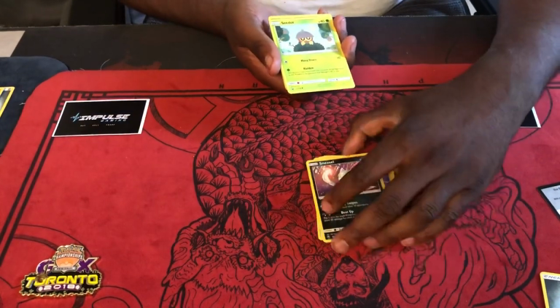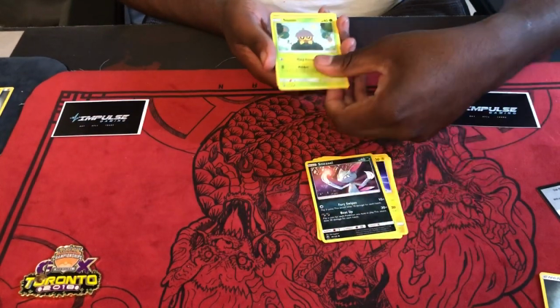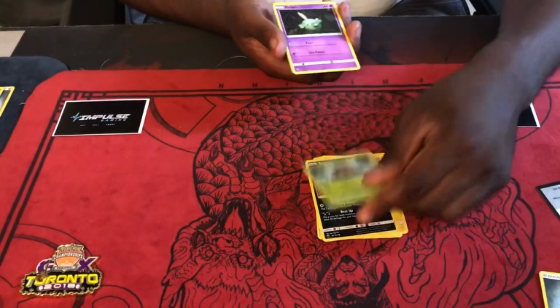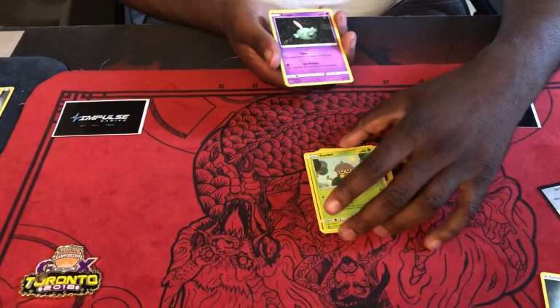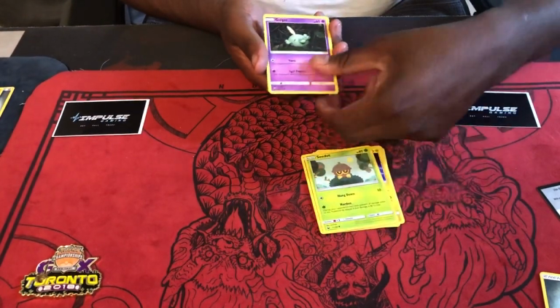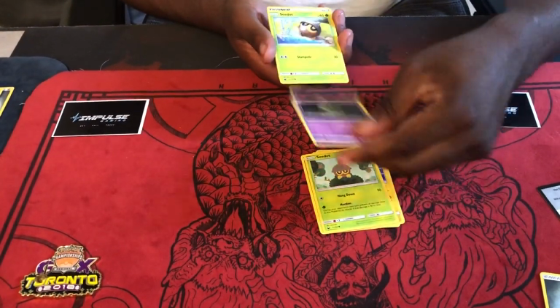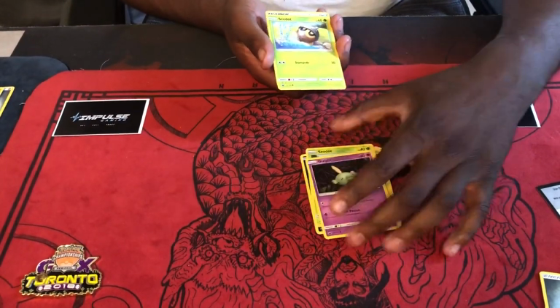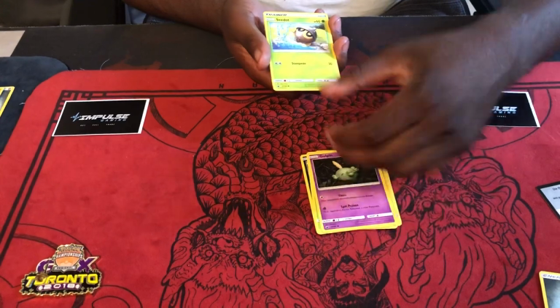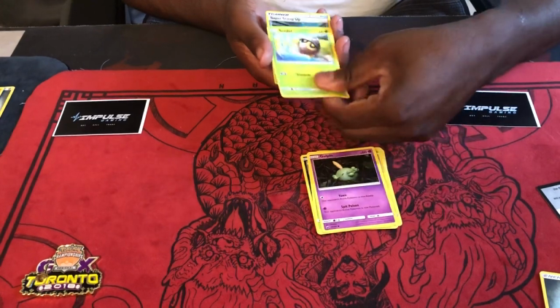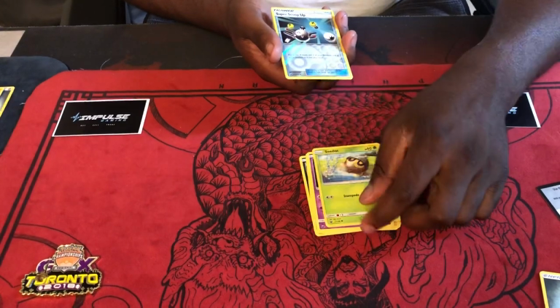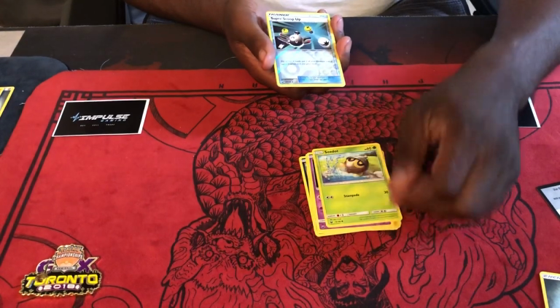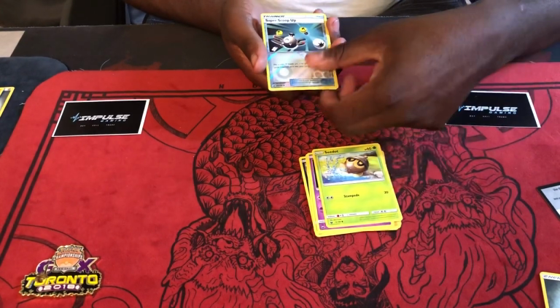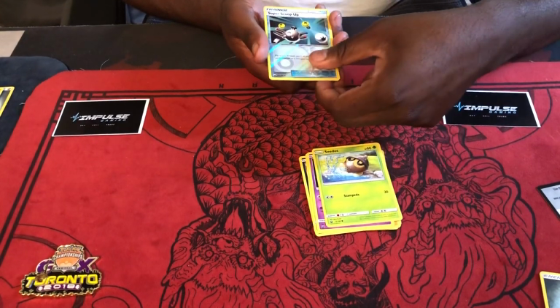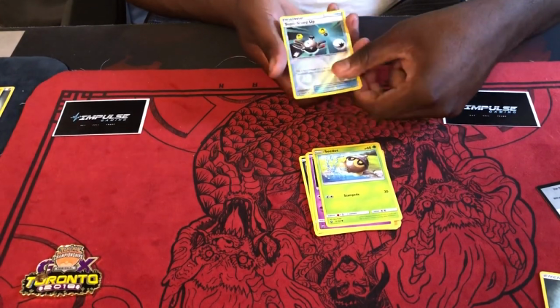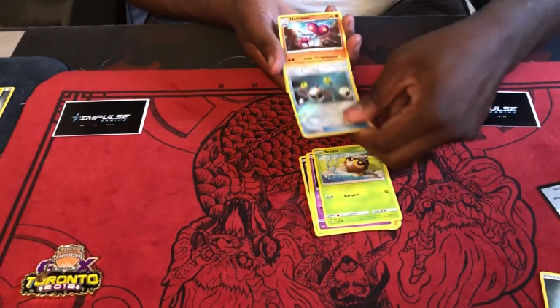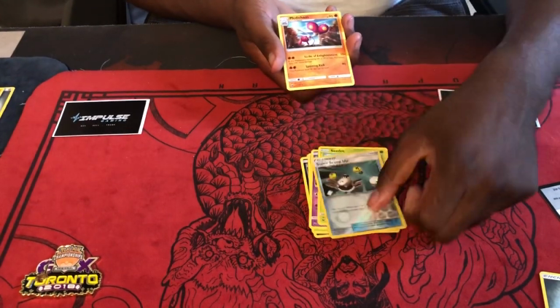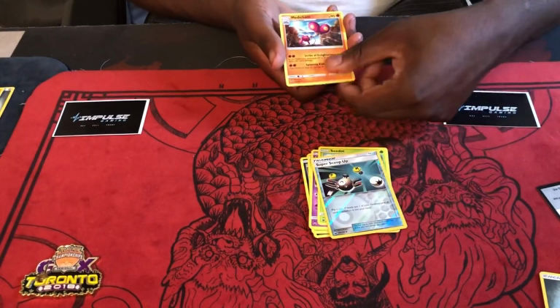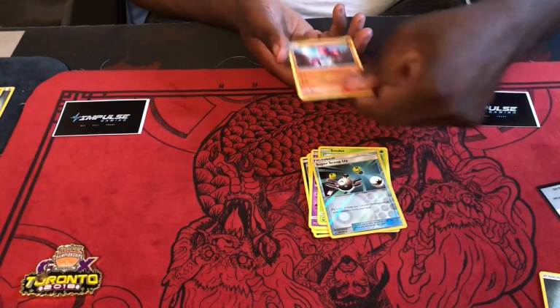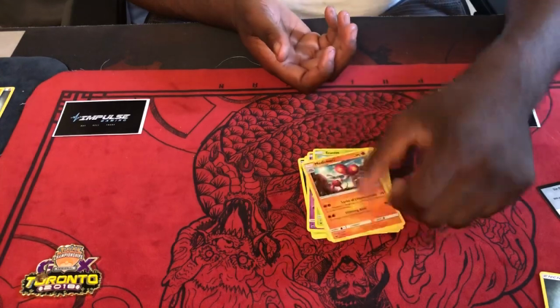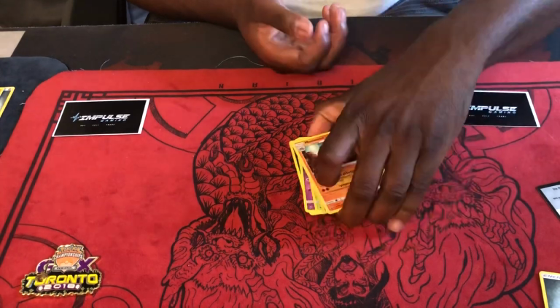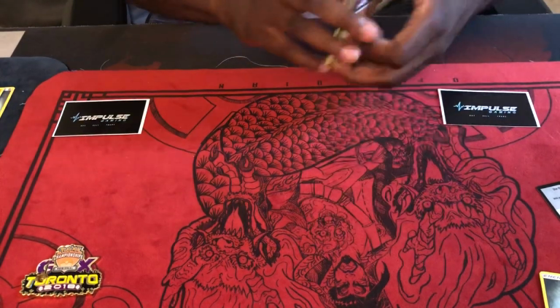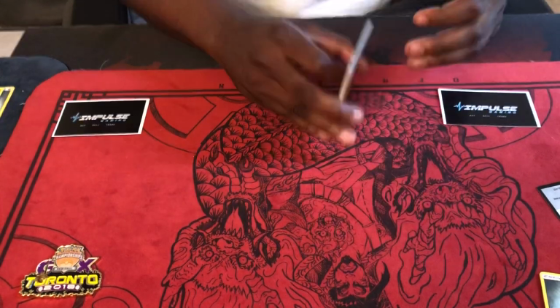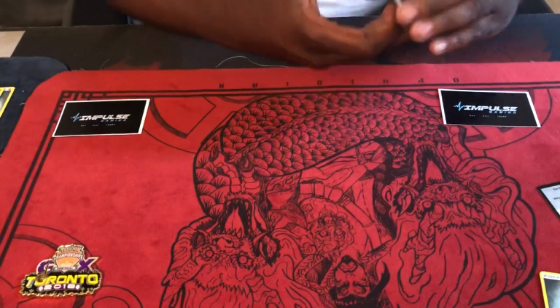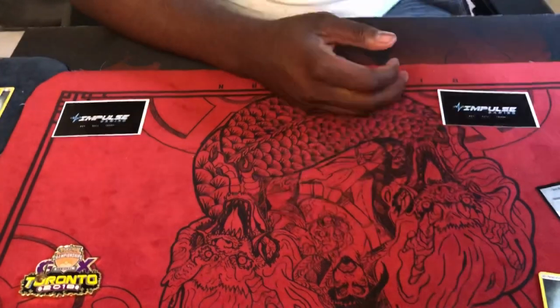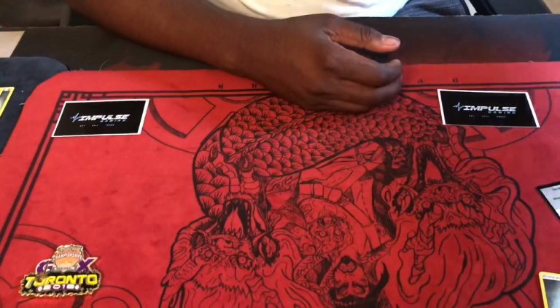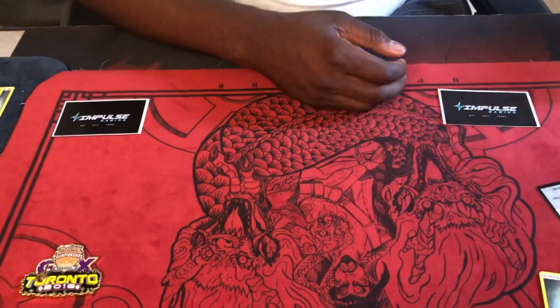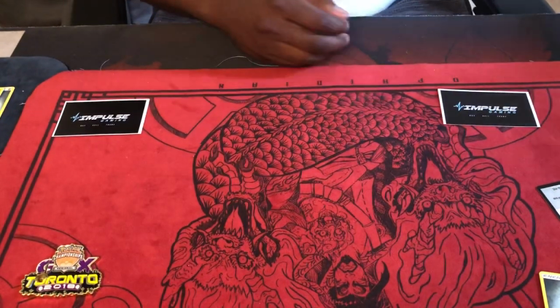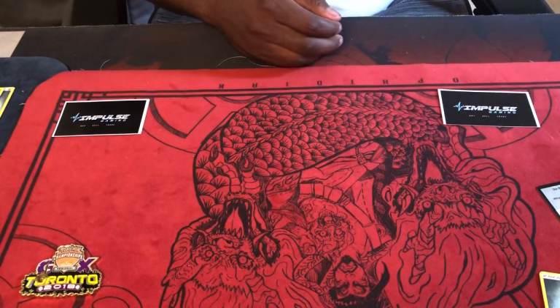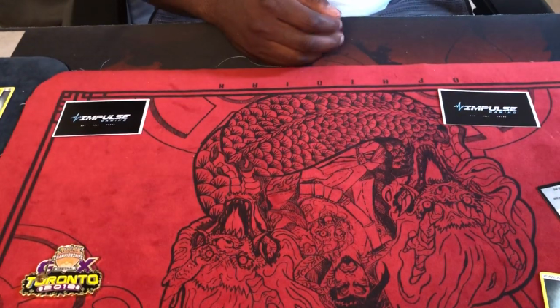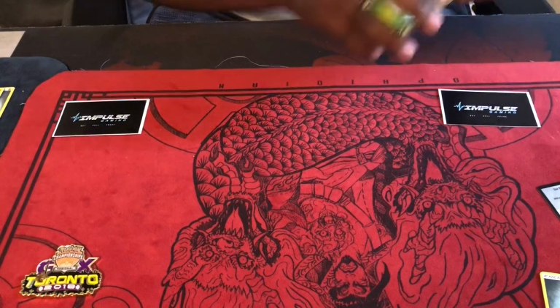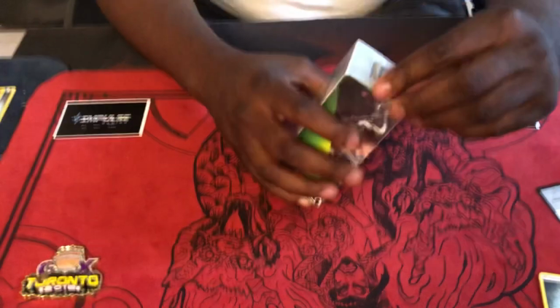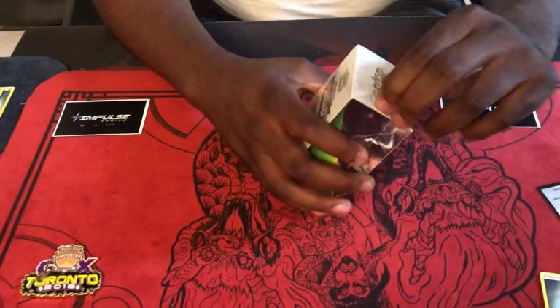We got Pelipper, Volby, Minun, Voltorb, Sneasel, Seedot, Gulpin, Seedot, Super Scoop Up as a reverse, and Medicham. I'm definitely liking the way that one looks.